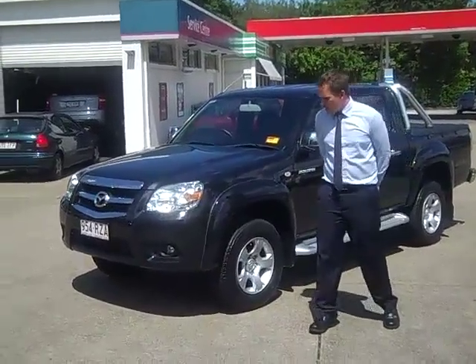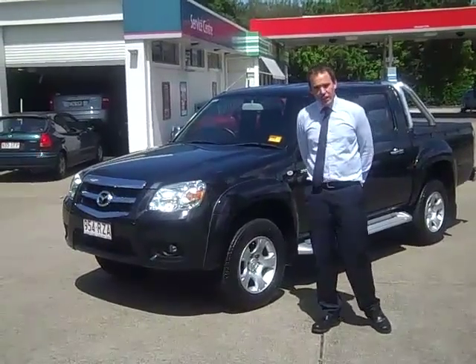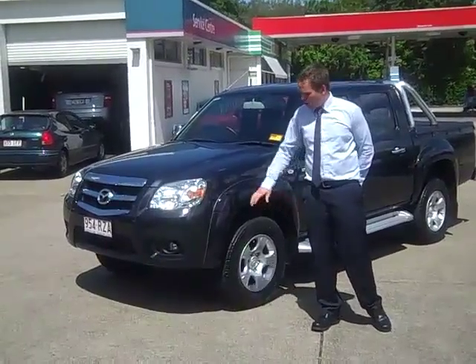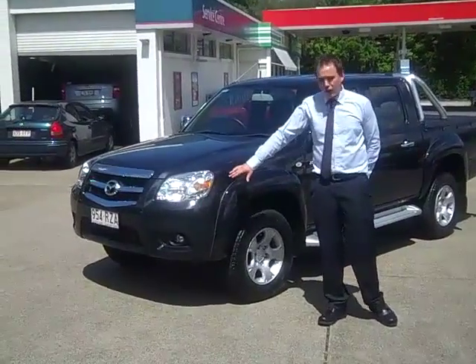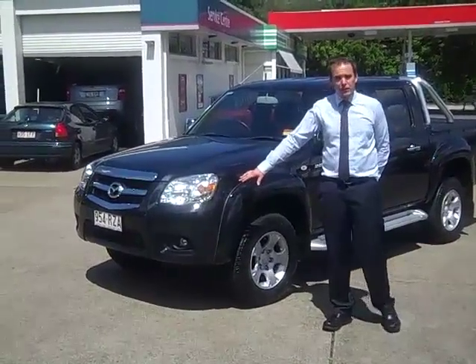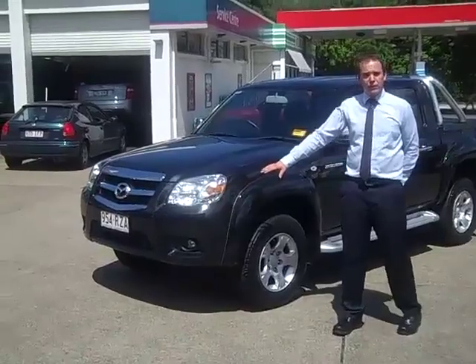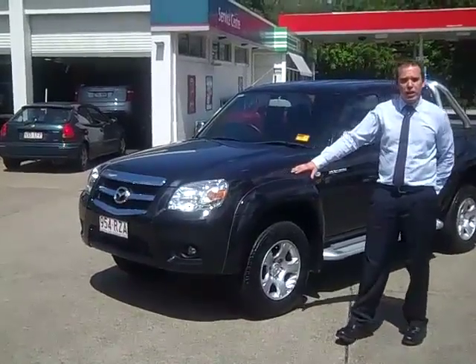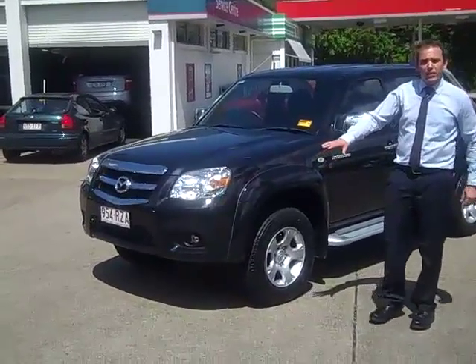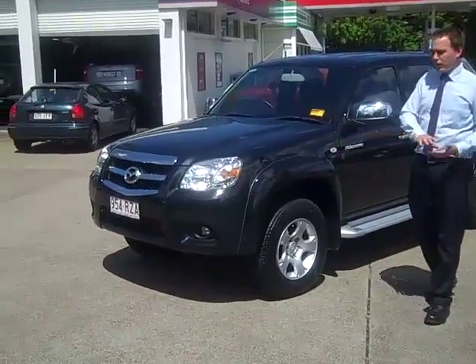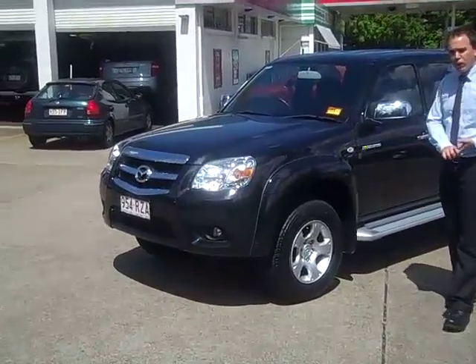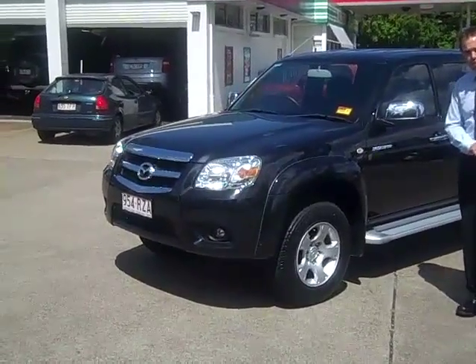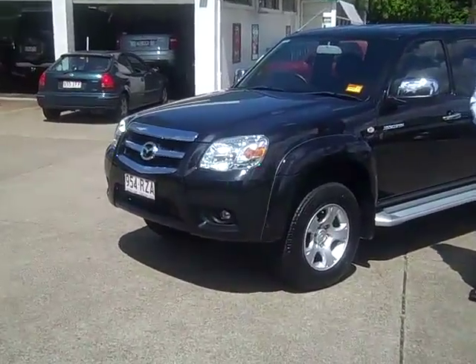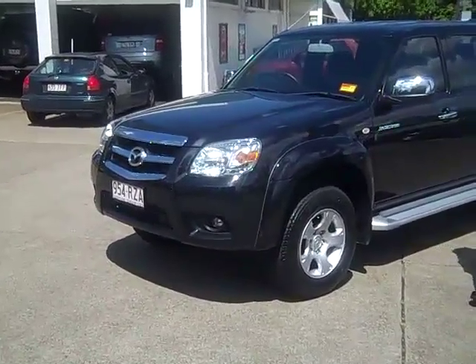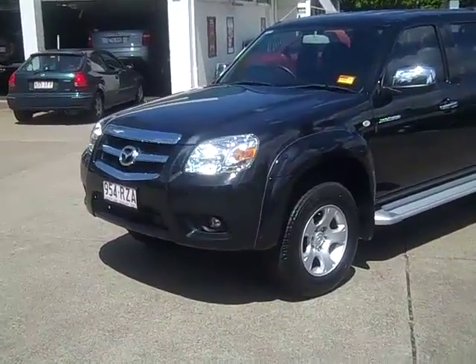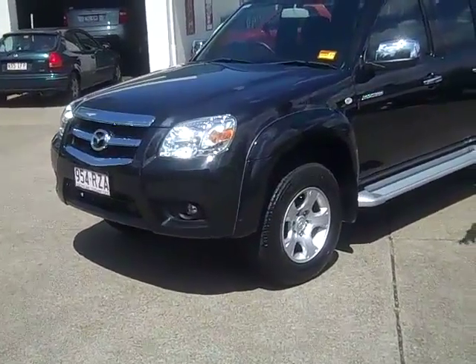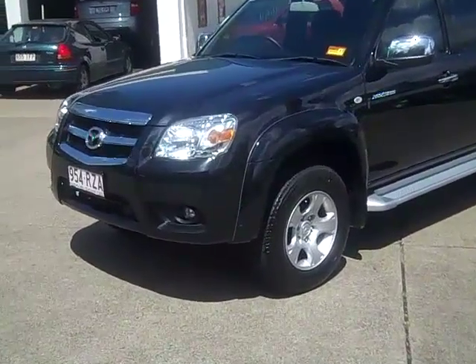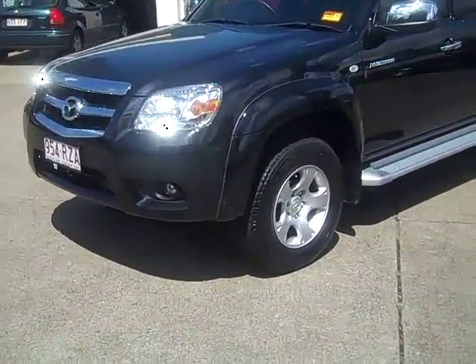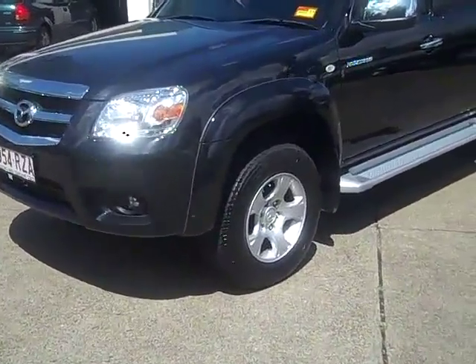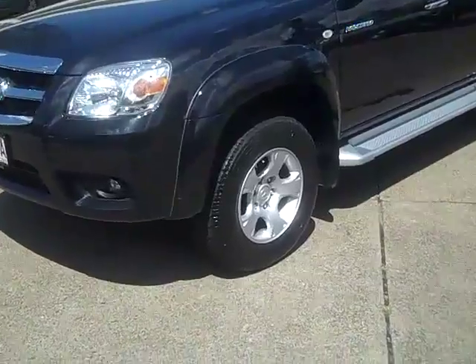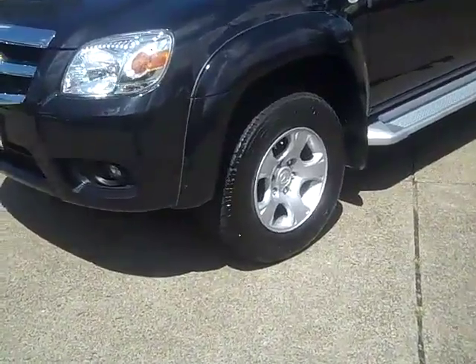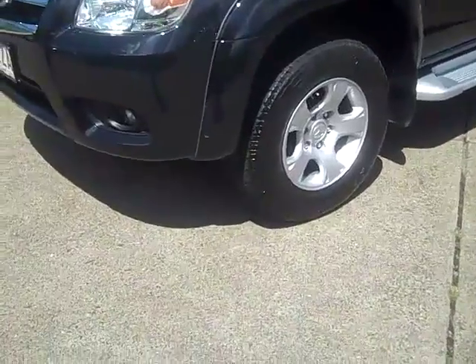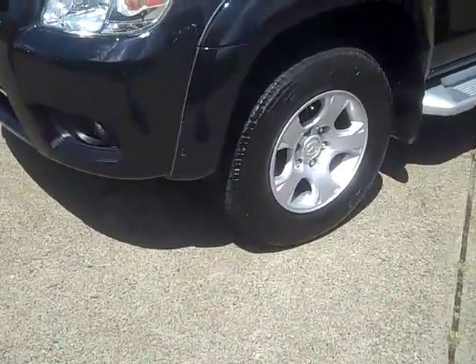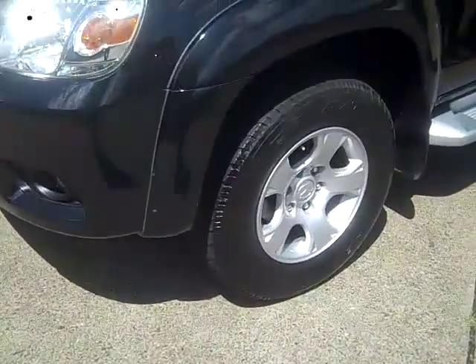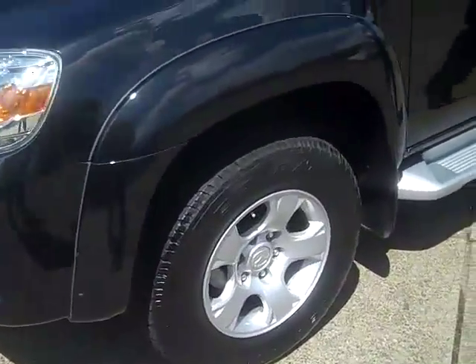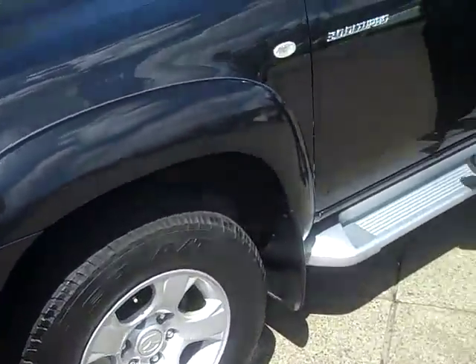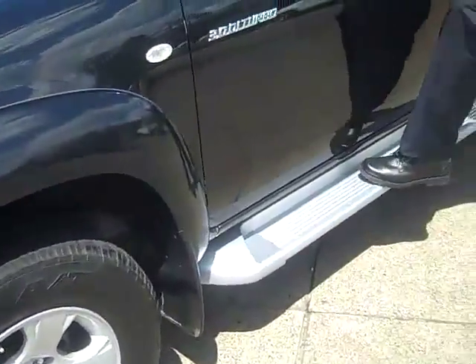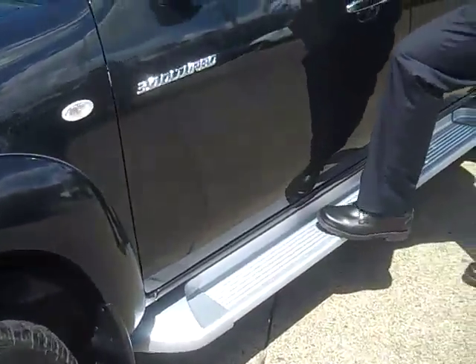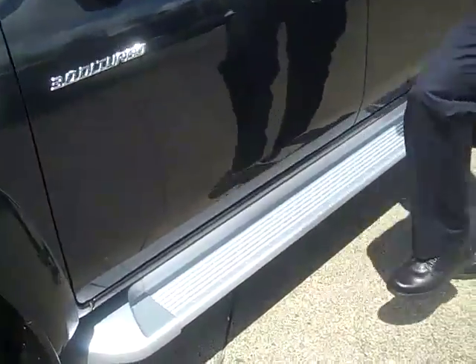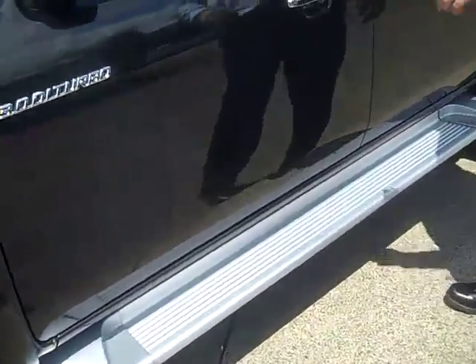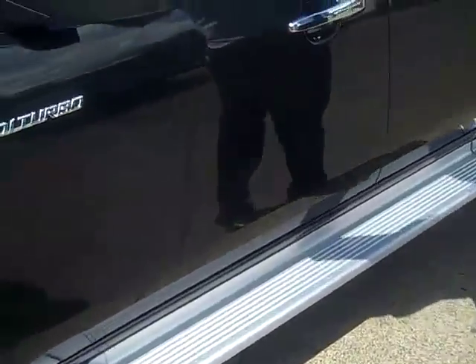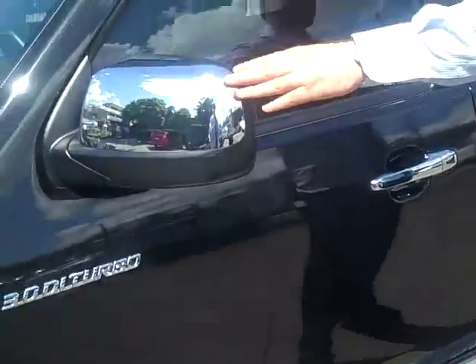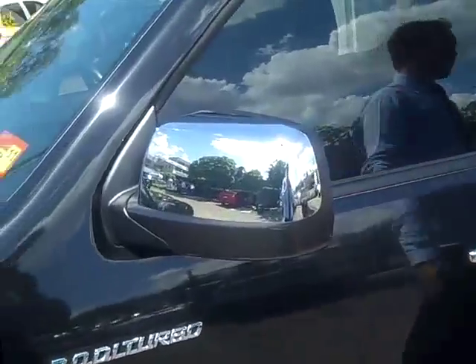On the front of the BT-50 you can see it's fitted with fog lights. It's also fitted with alloy wheels and near-new tyres, heavy duty side steps, and chrome highlighted door mirrors.